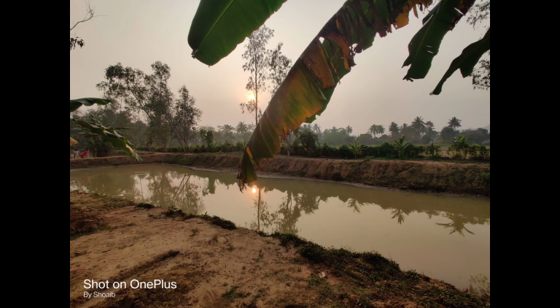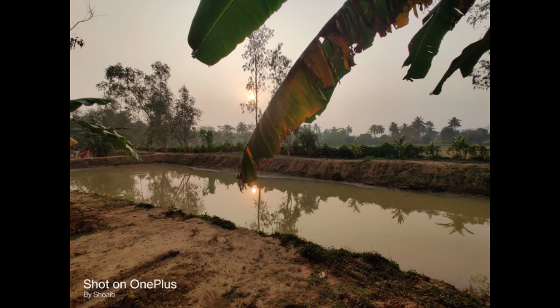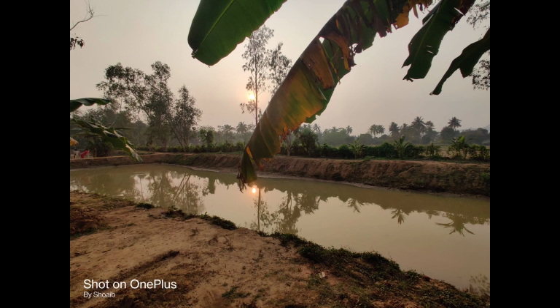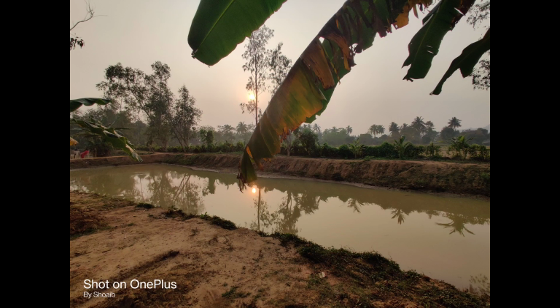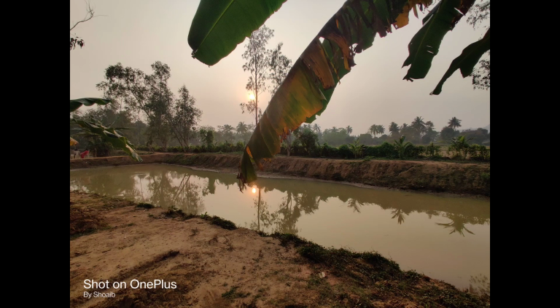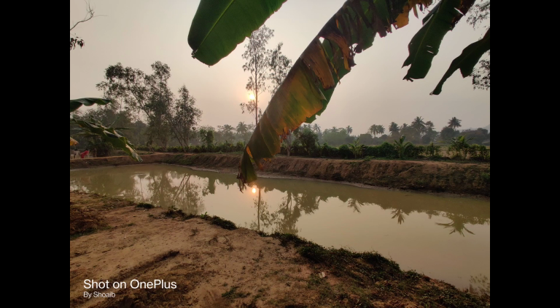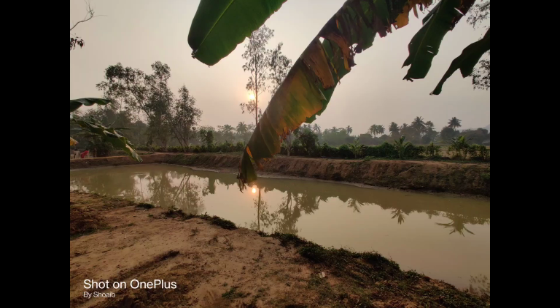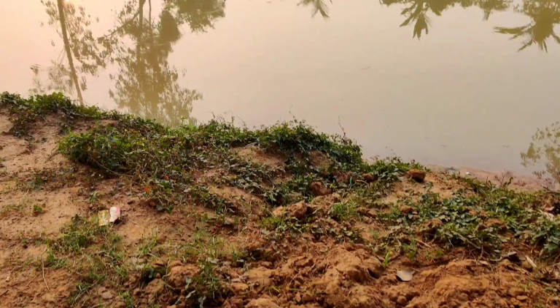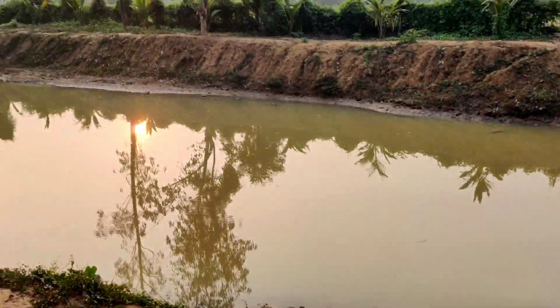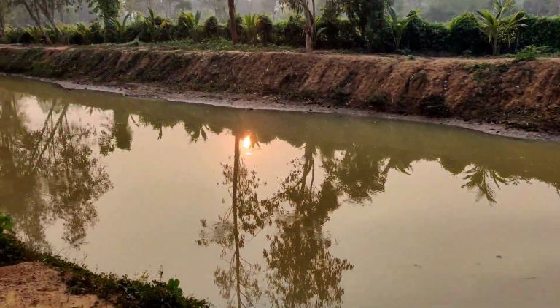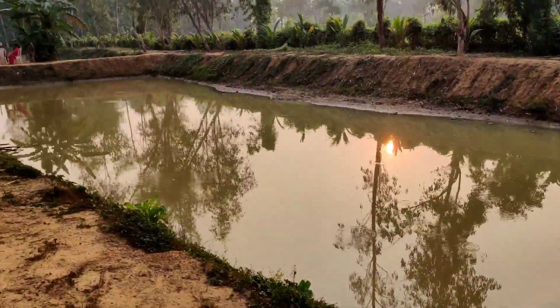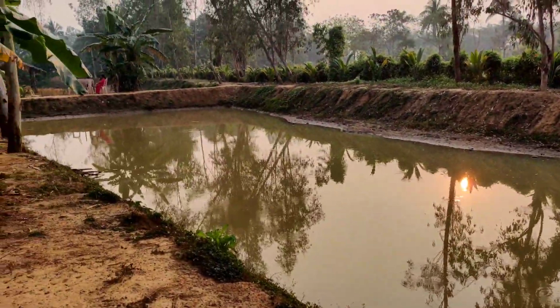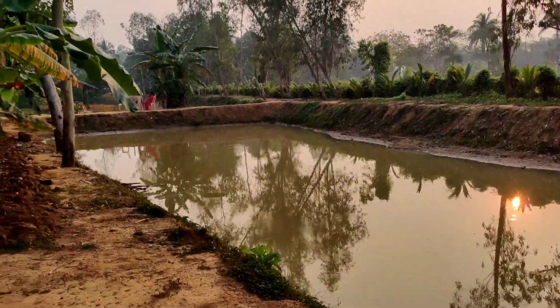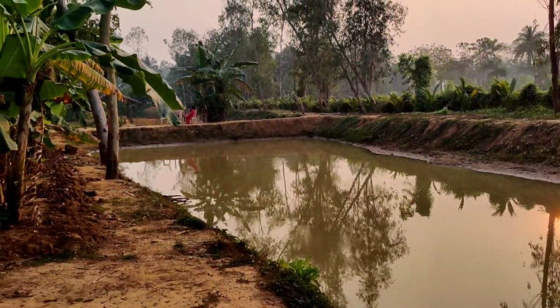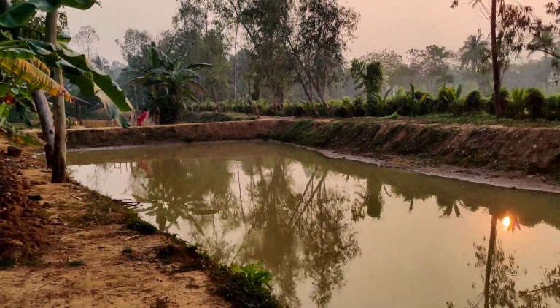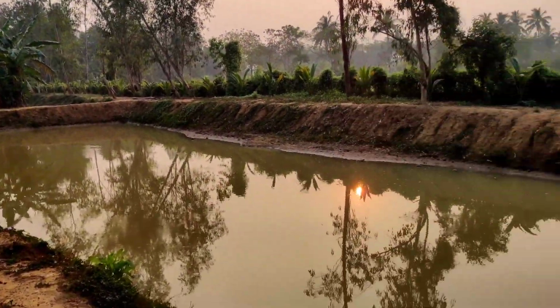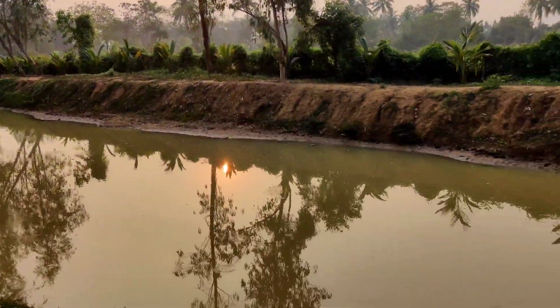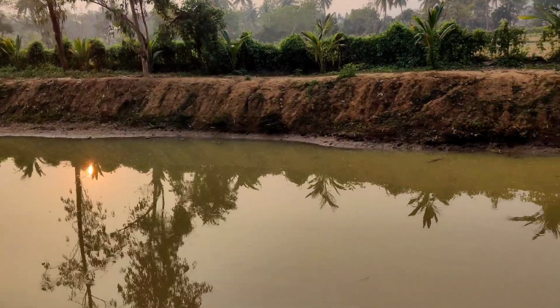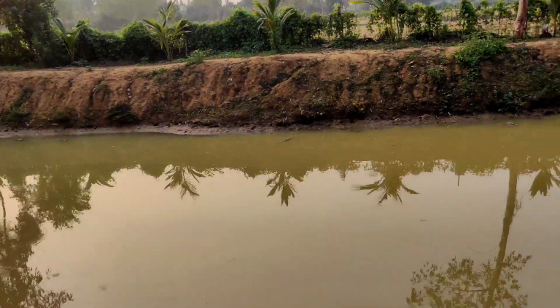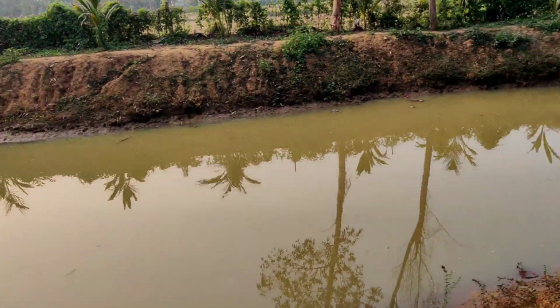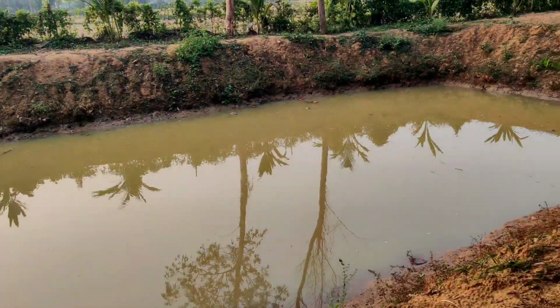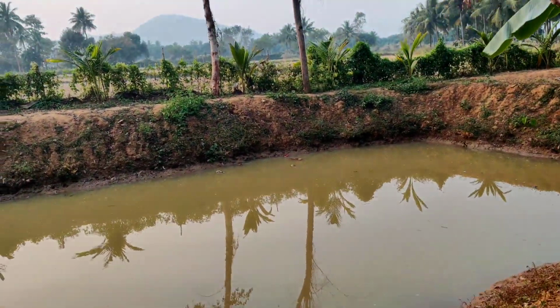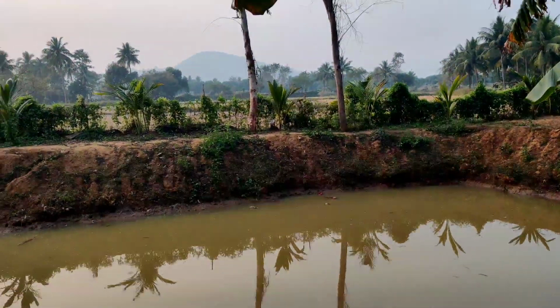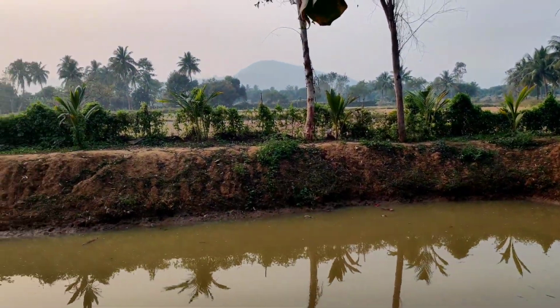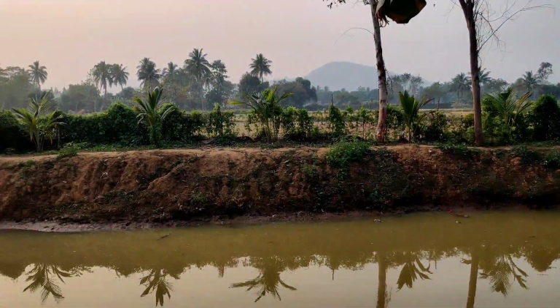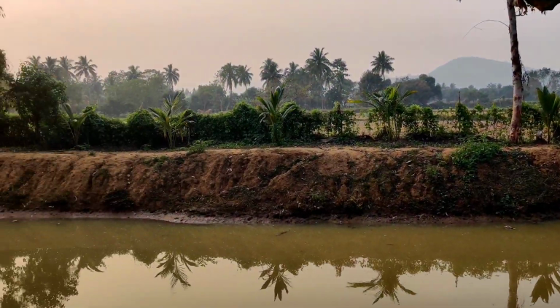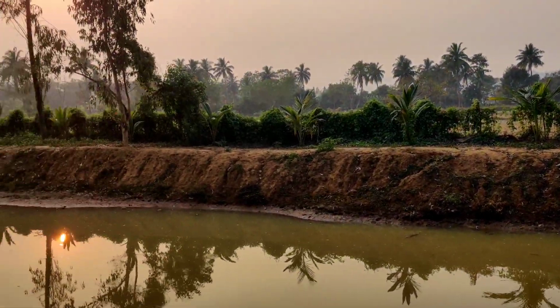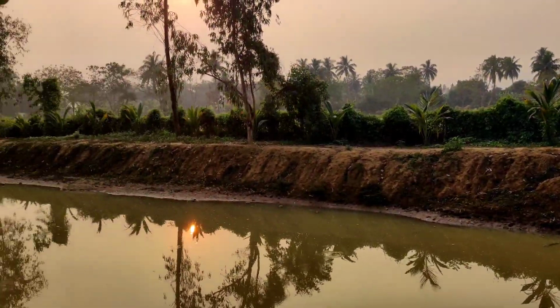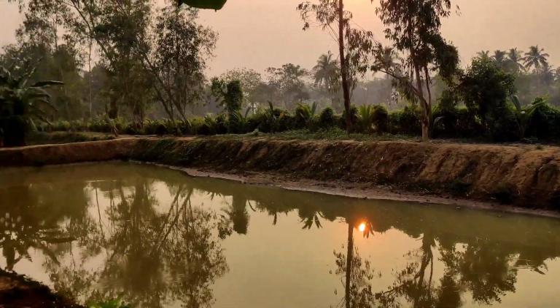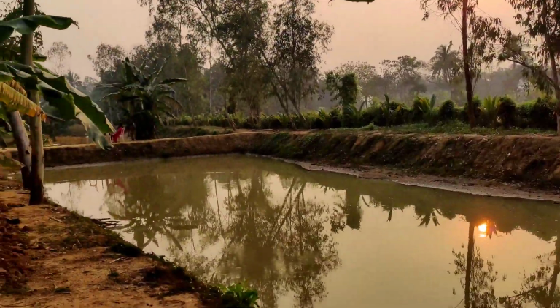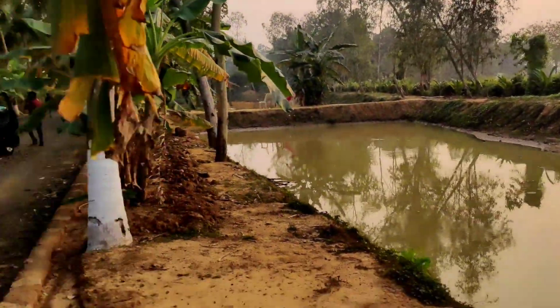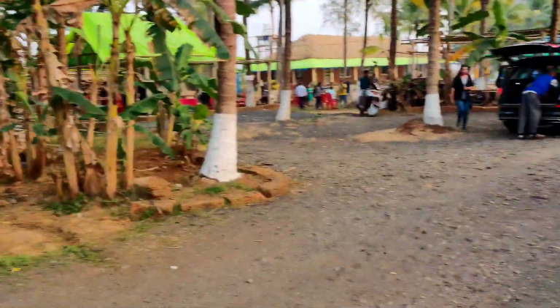Basically, this is a man-made pond where they keep some ducks or swans and they swim naturally. You can also see a farm here where there is agriculture.